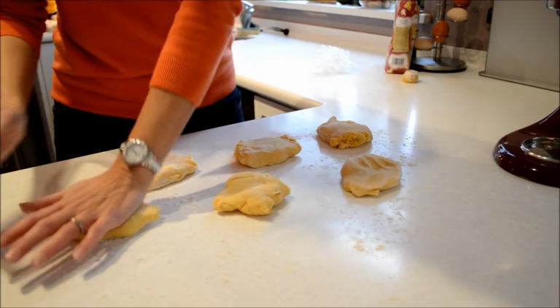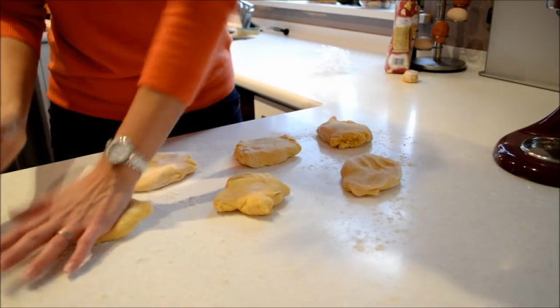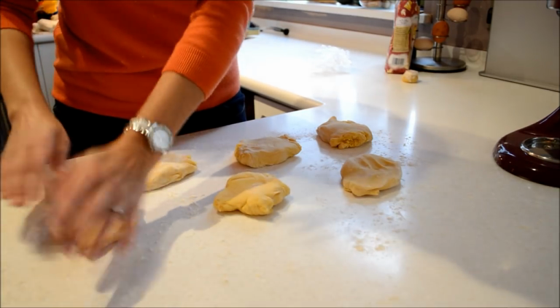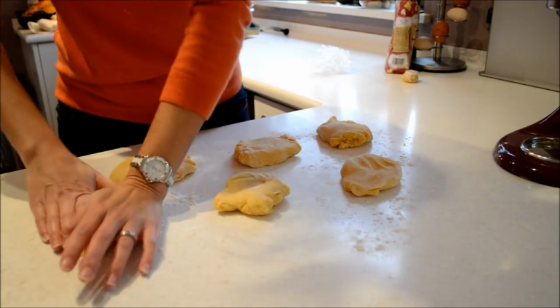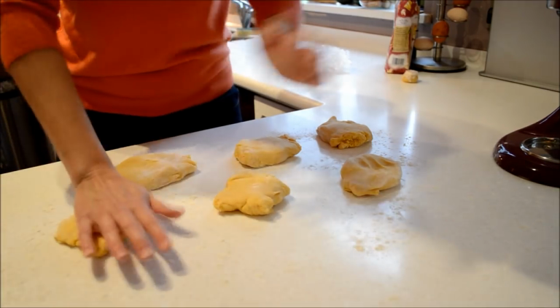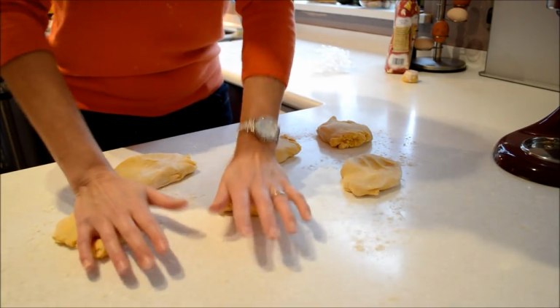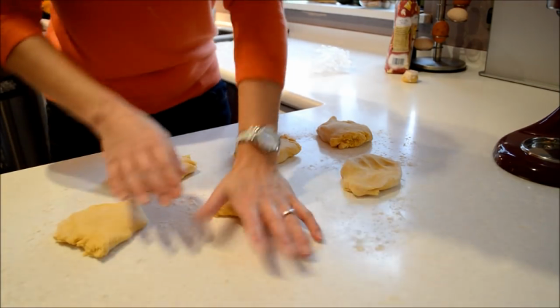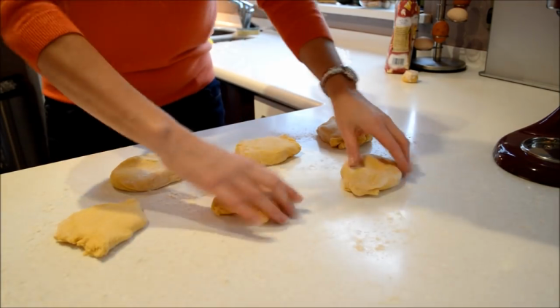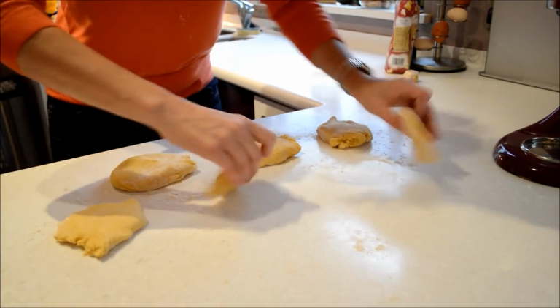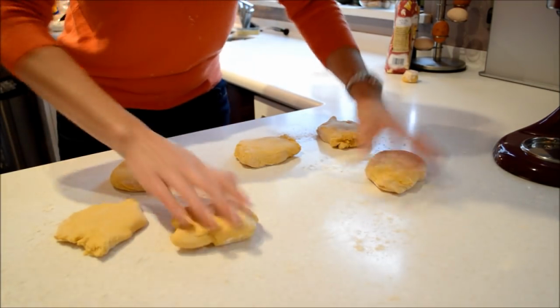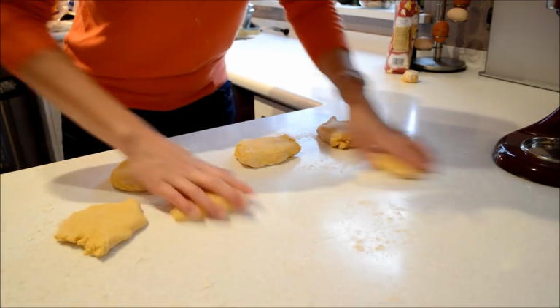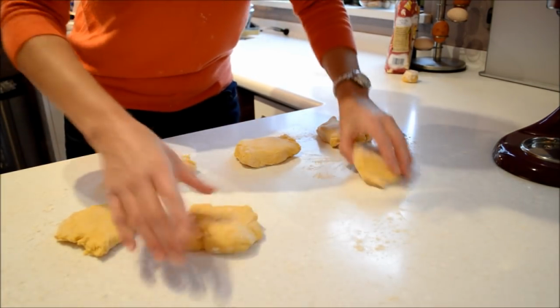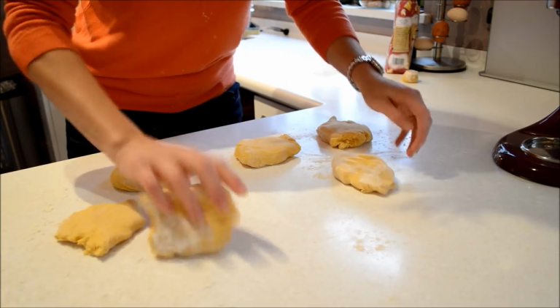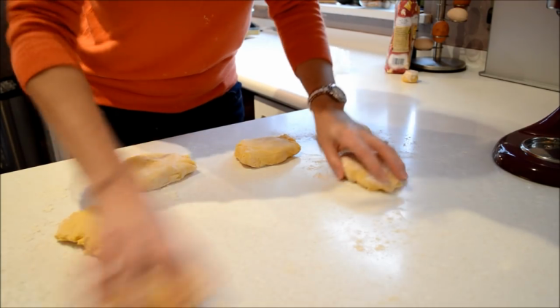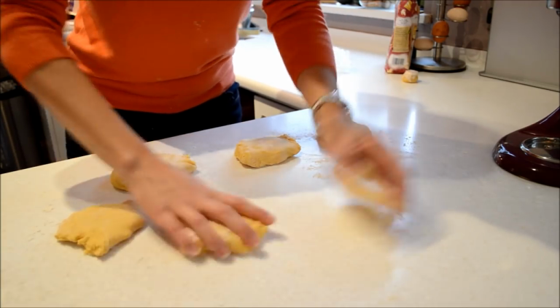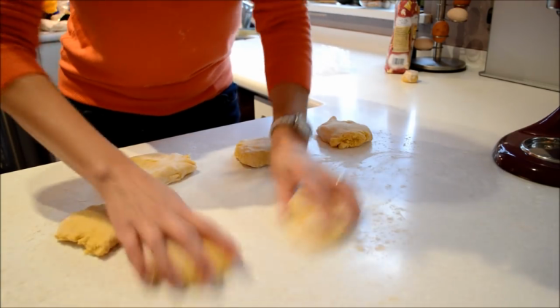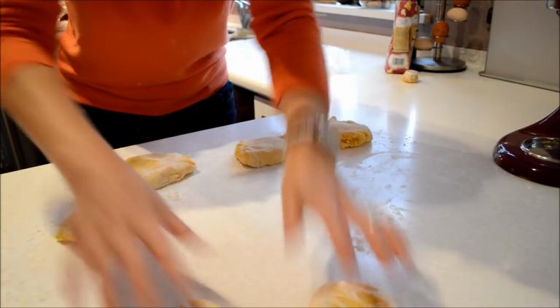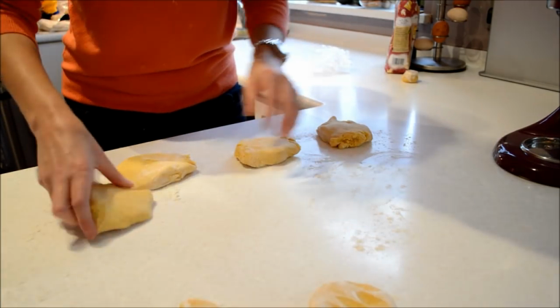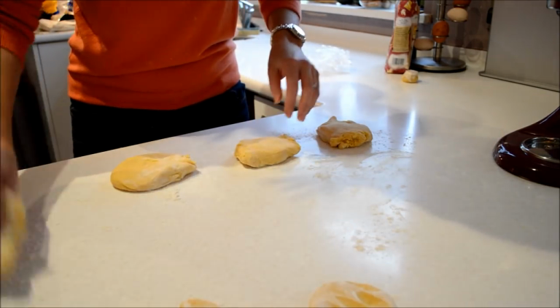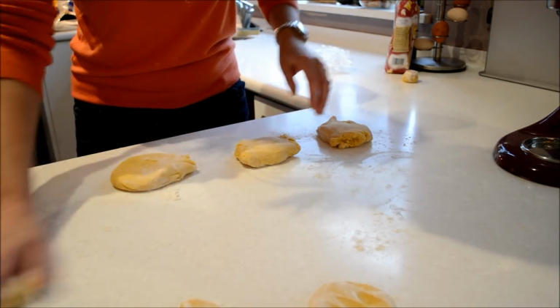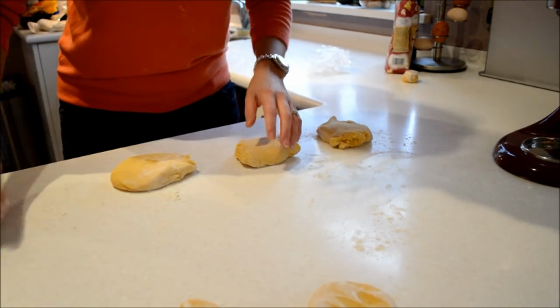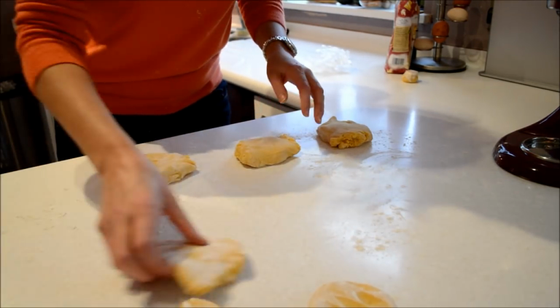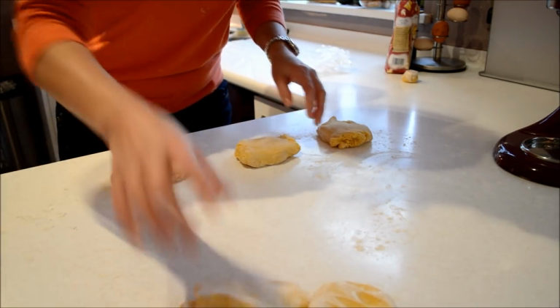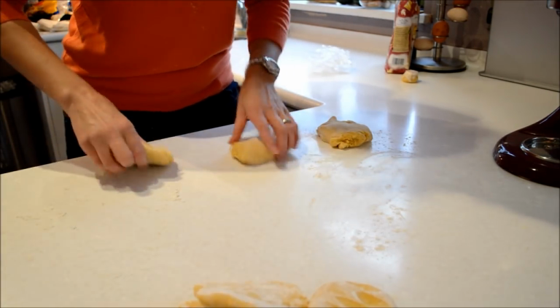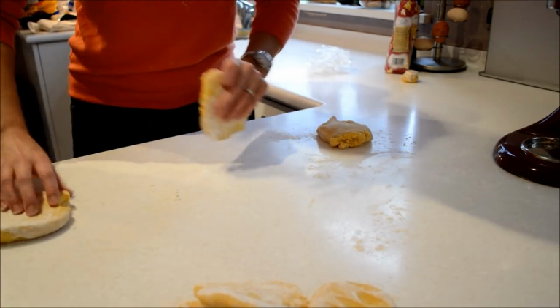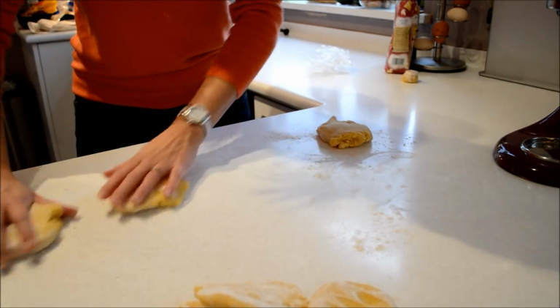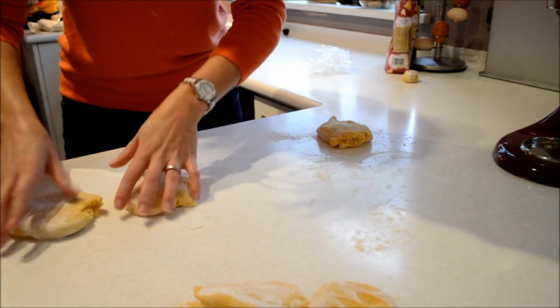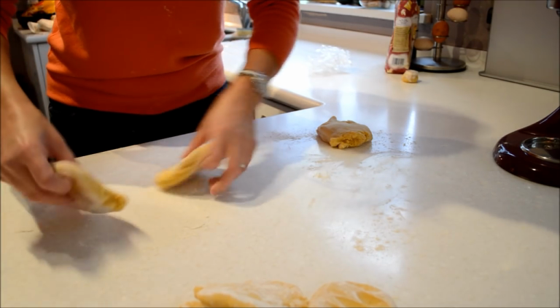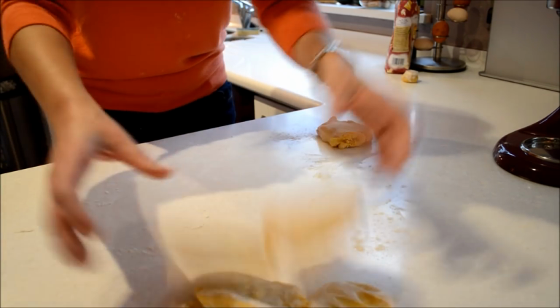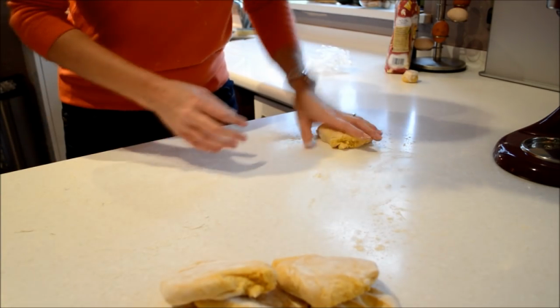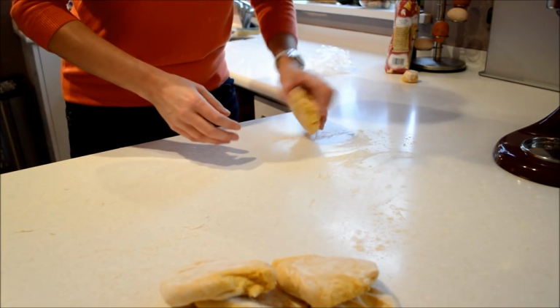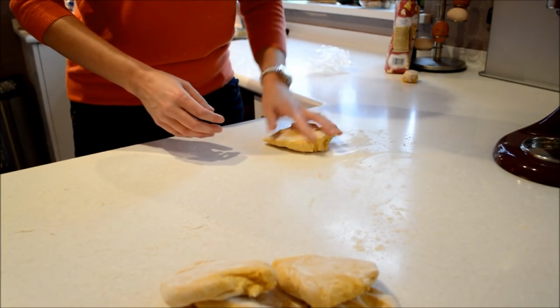And when that's done and they're all to one side, make sure they're floured both sides. Put them out of the way and attach the rollers to your KitchenAid.